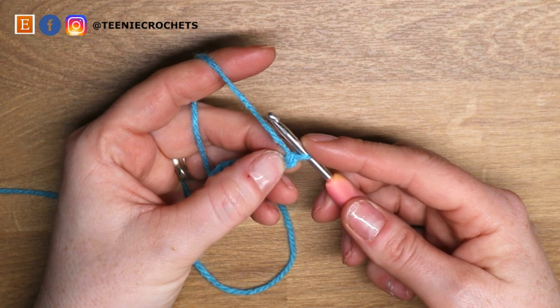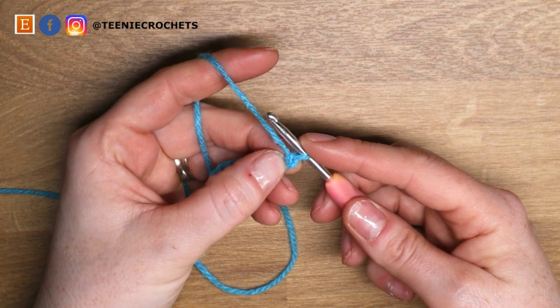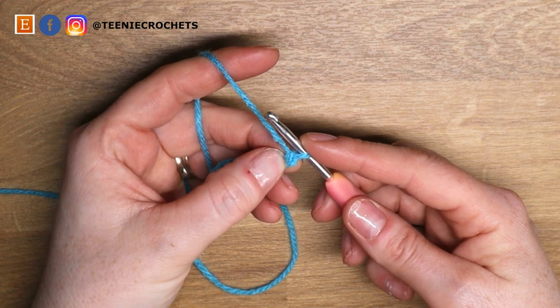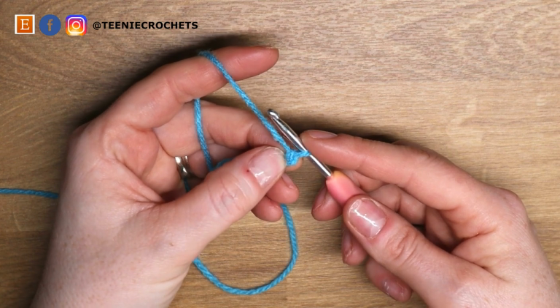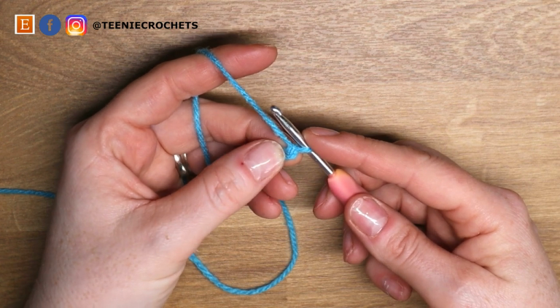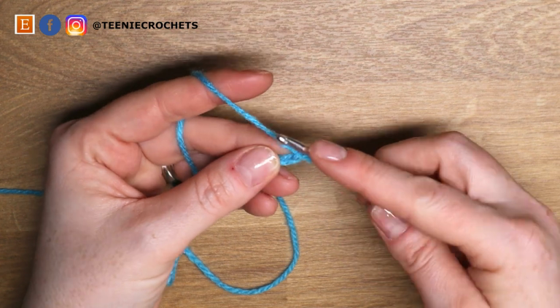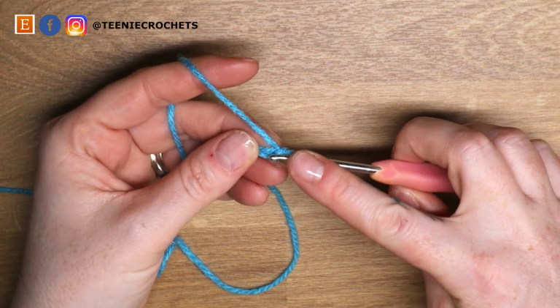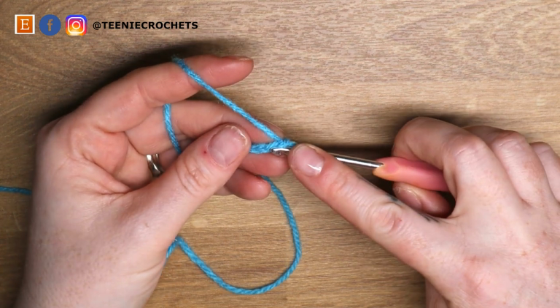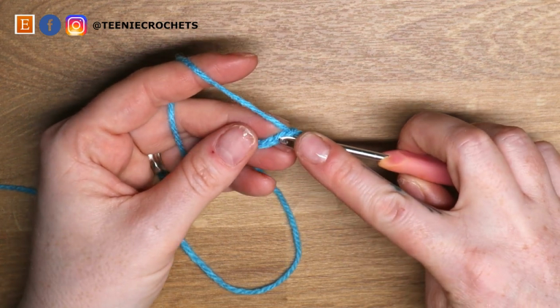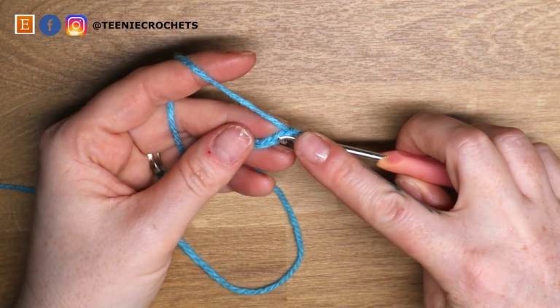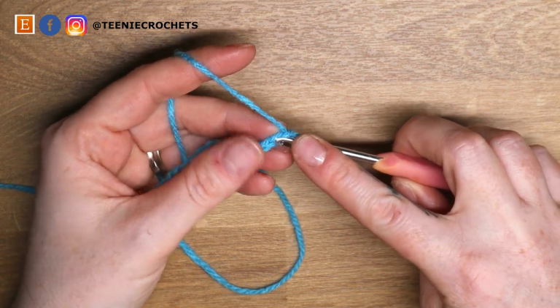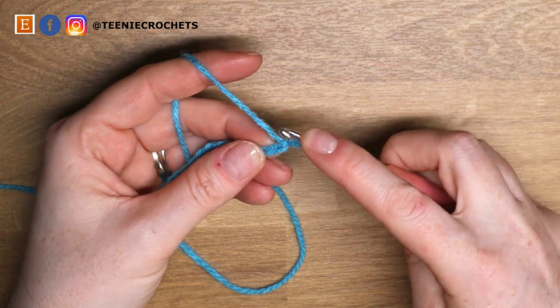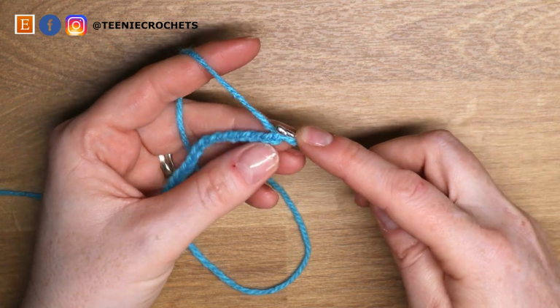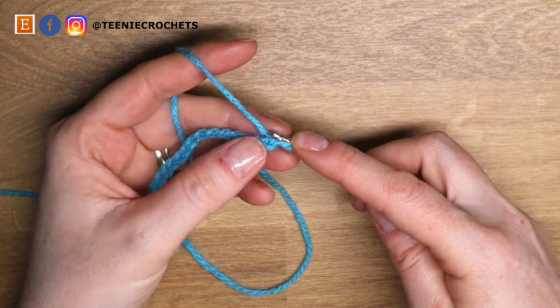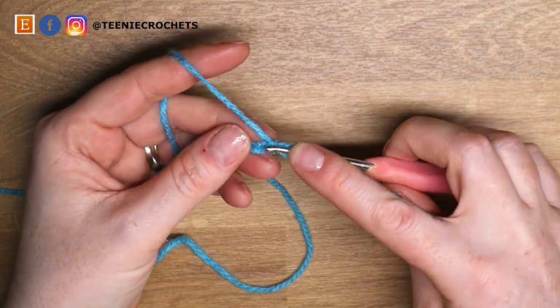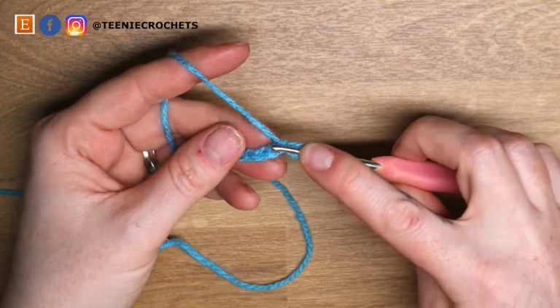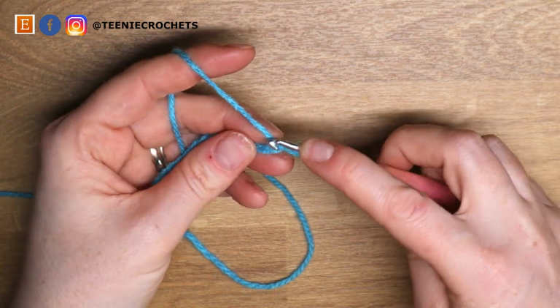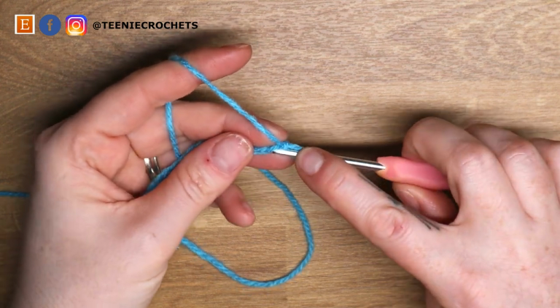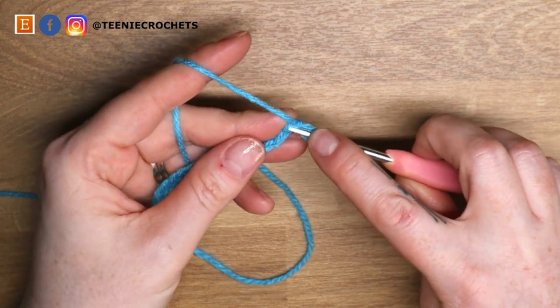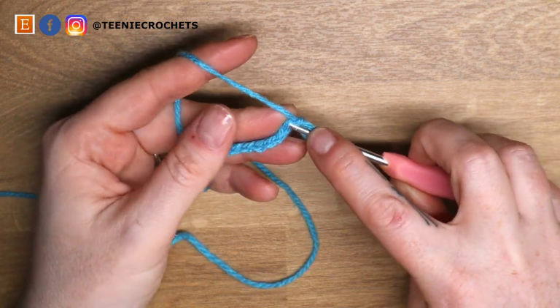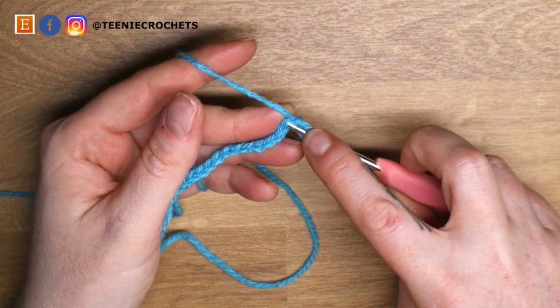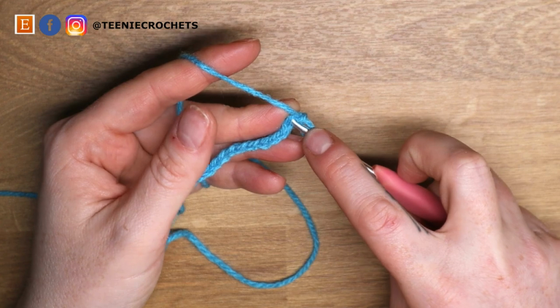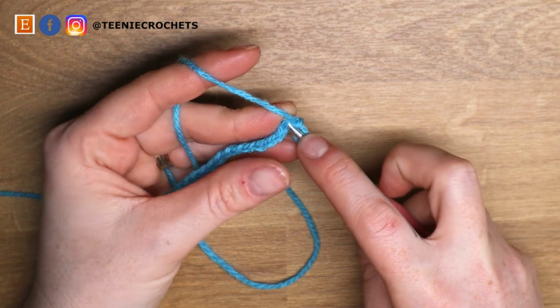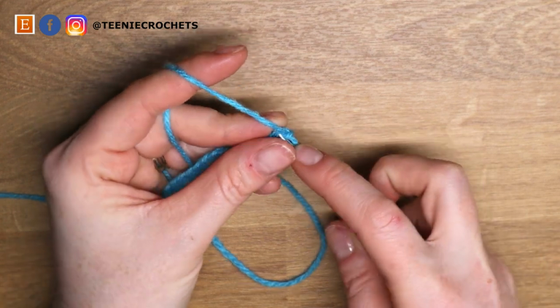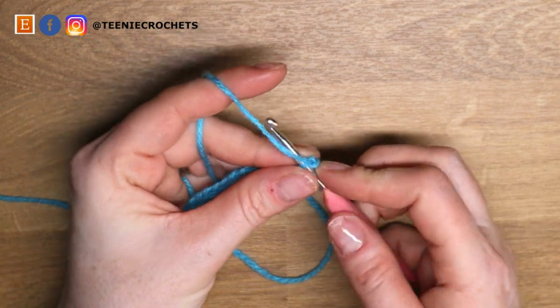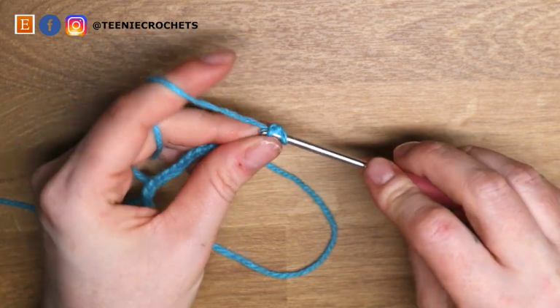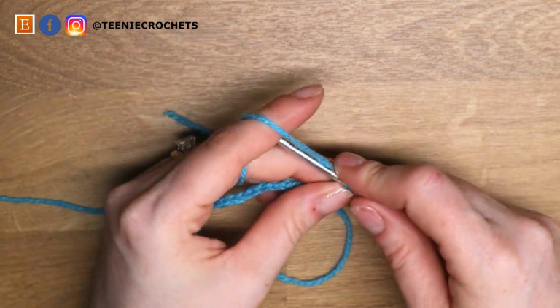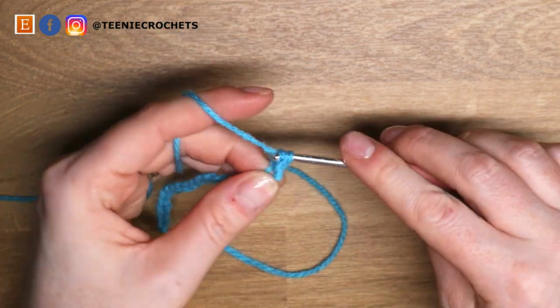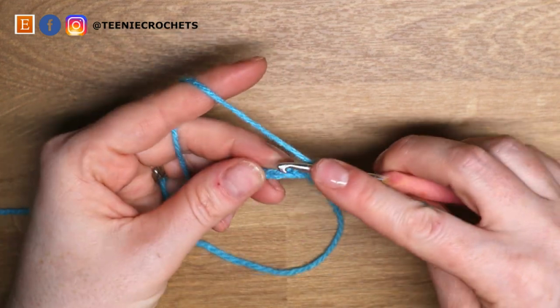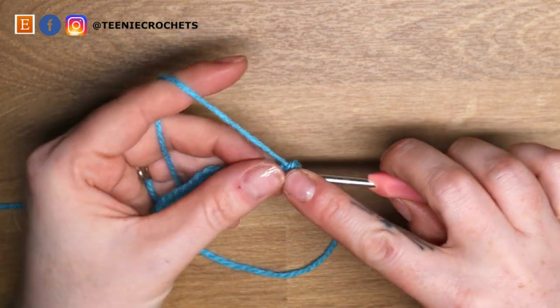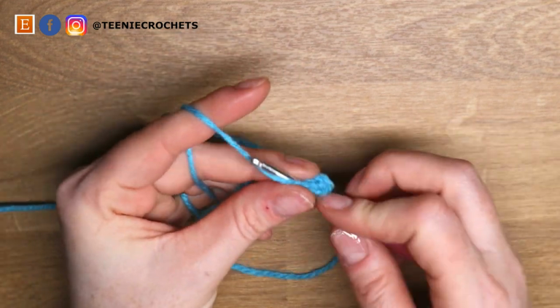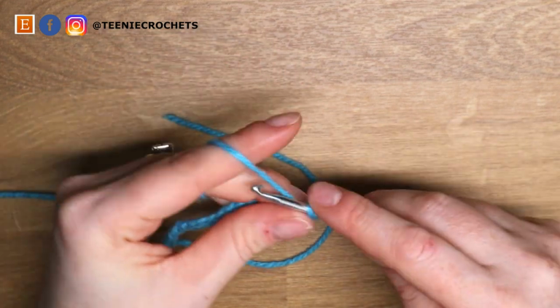We're going to skip that first chain, and from the second chain from hook we're going to single crochet across 18 chains. So we're going to do 18 single crochets.